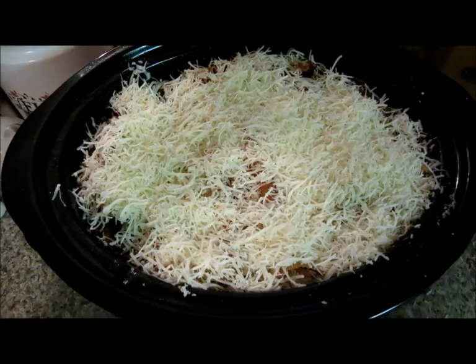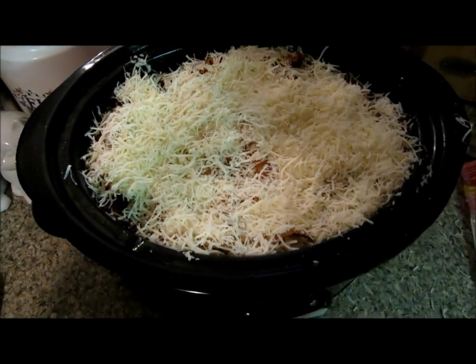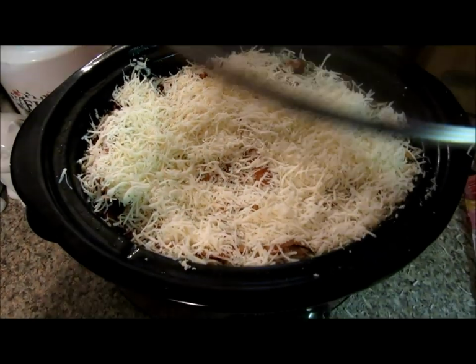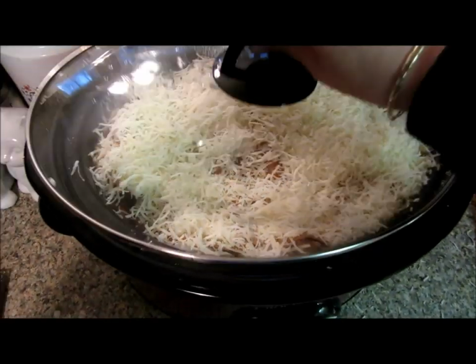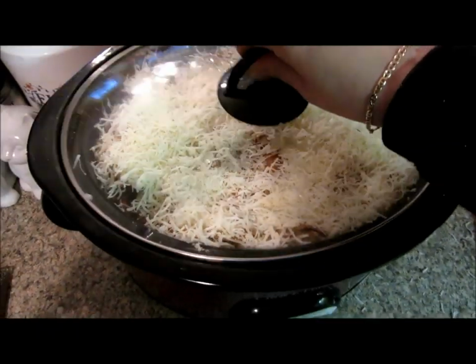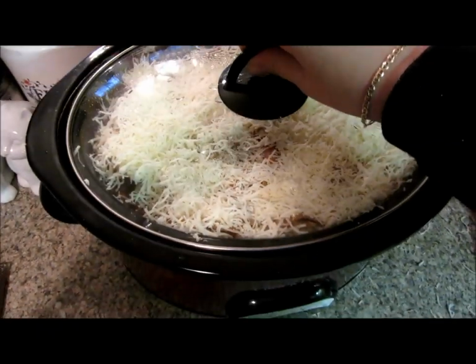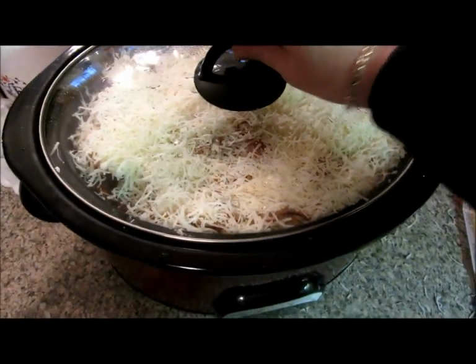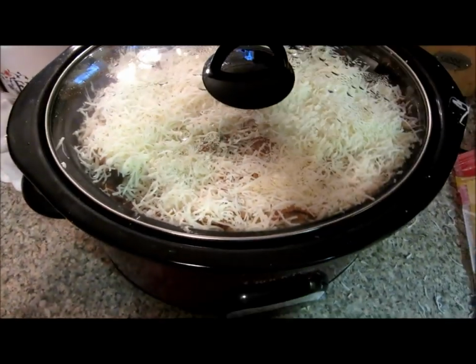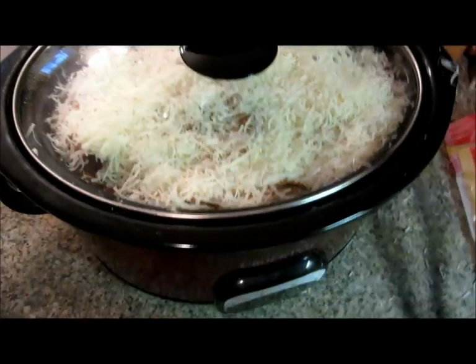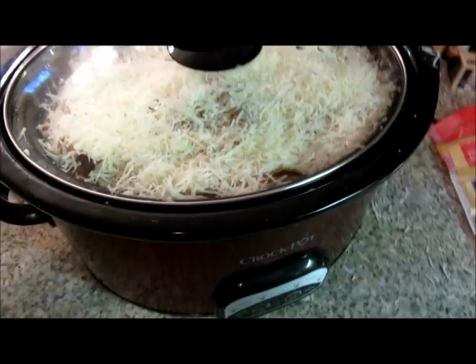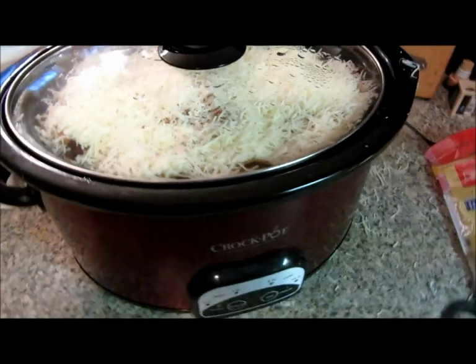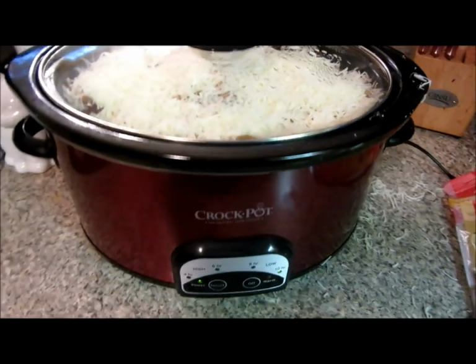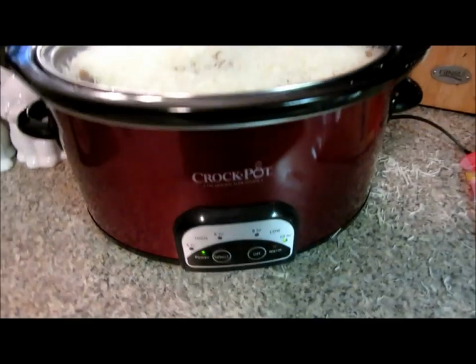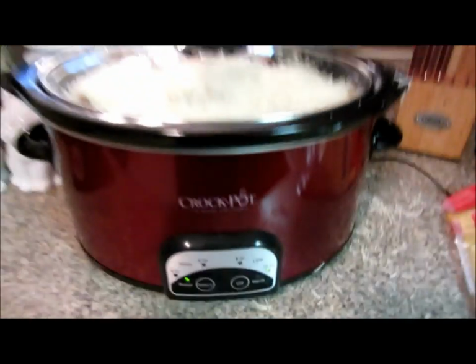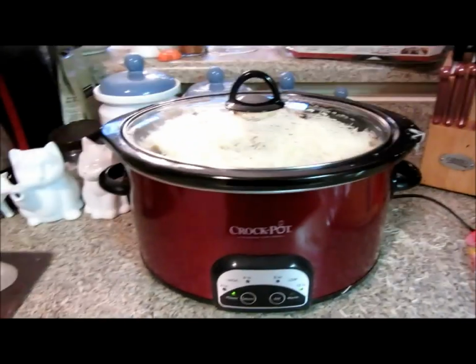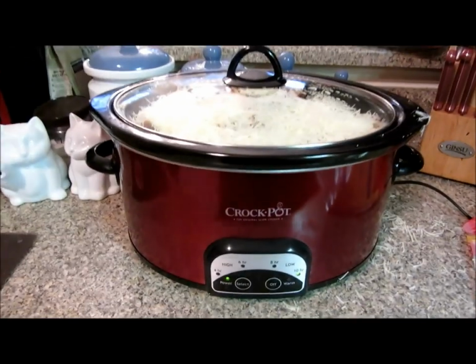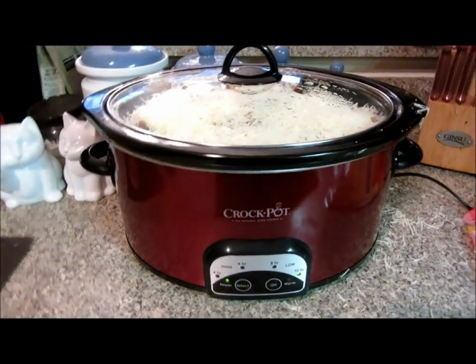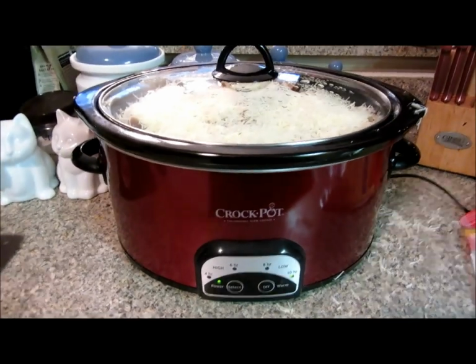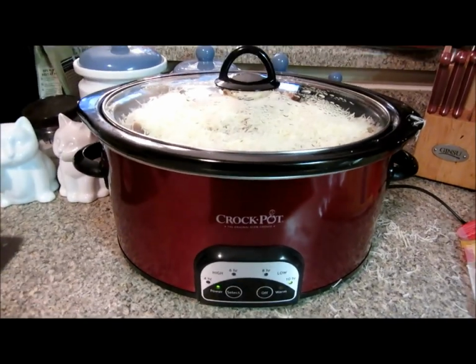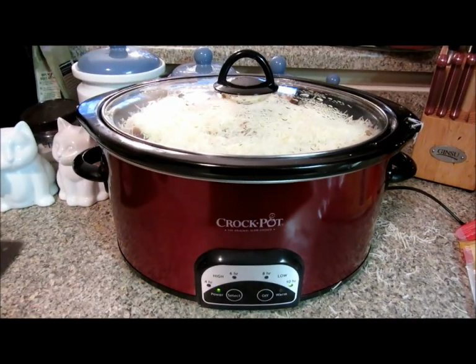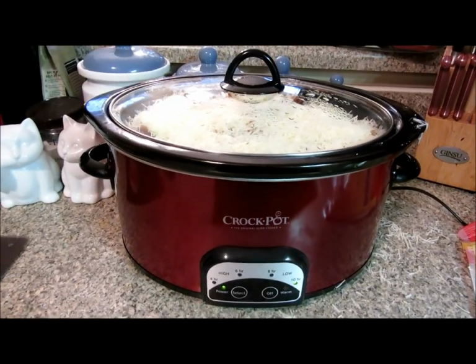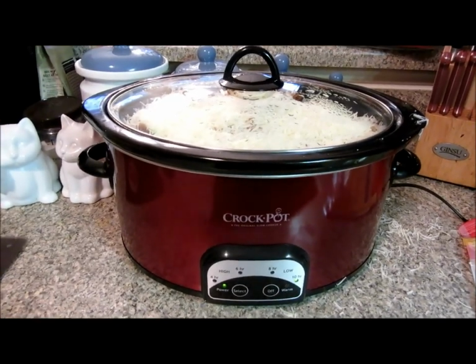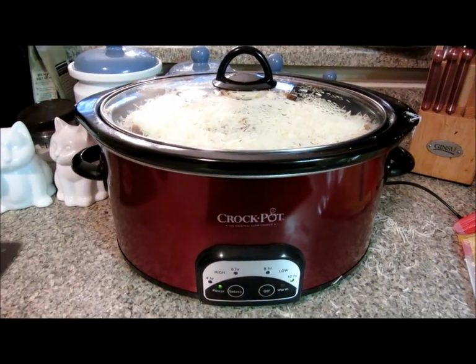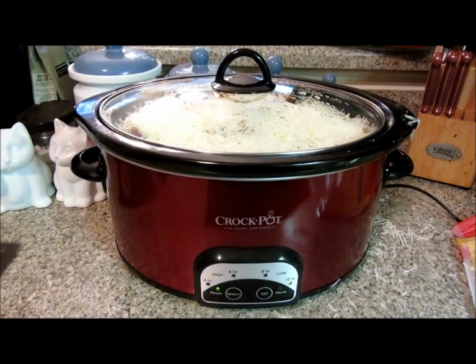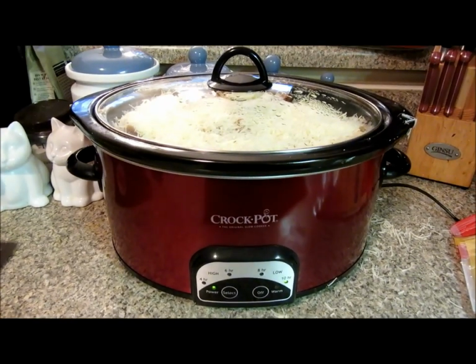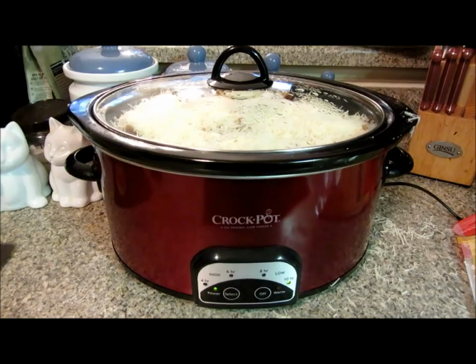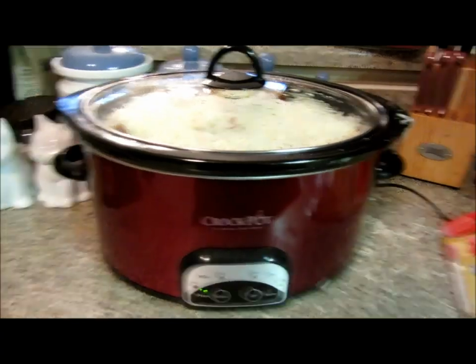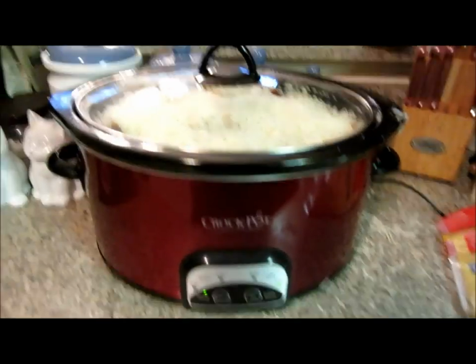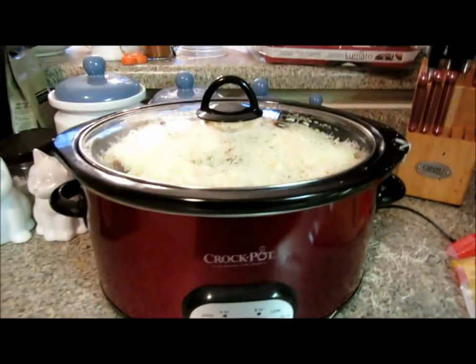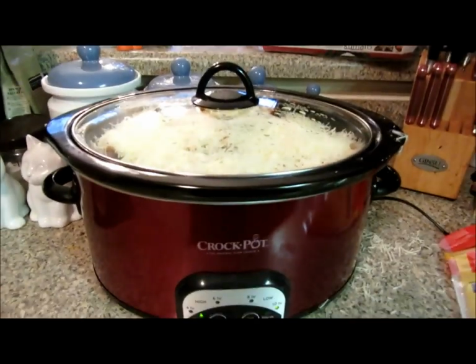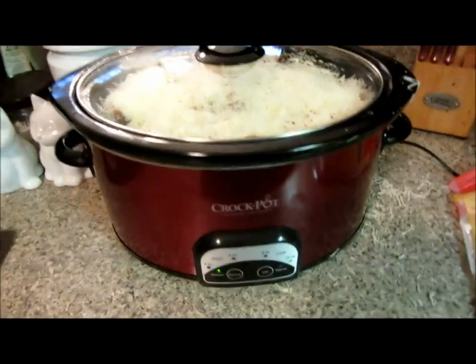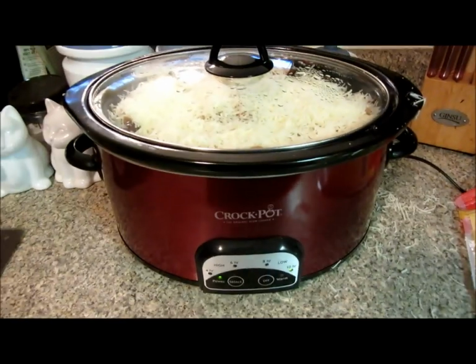I'm going to put the lid back on and let the cheese get all gooey, and make a quick salad and put some garlic rolls in the oven, and dinner is served, my friends. It smells amazing and I can't wait to taste it. I'll be back to show you what it looks like plated up.